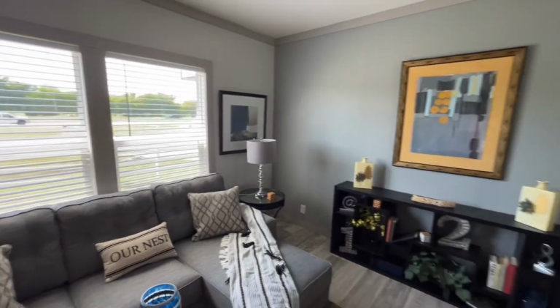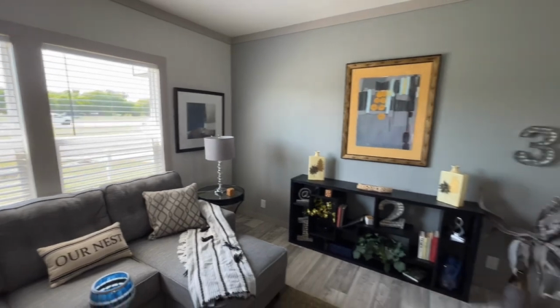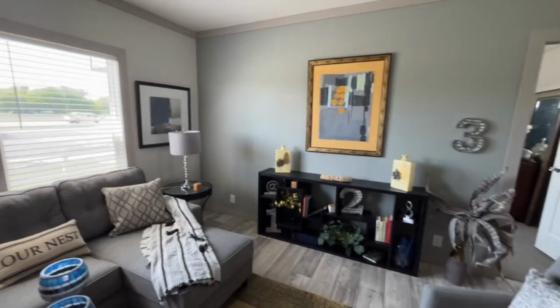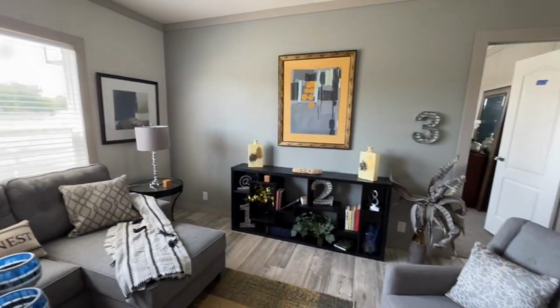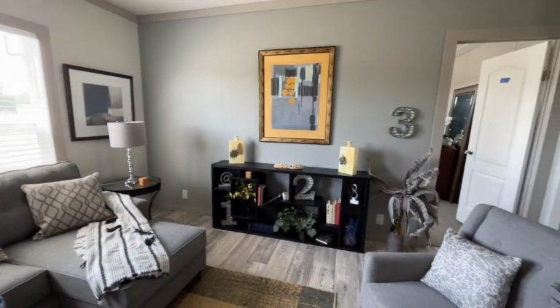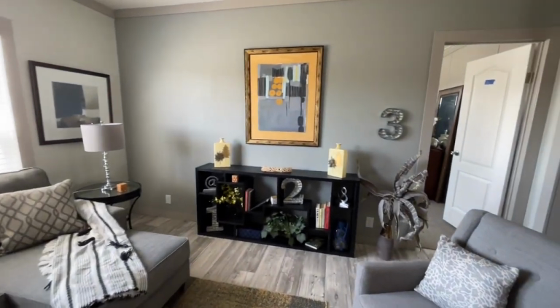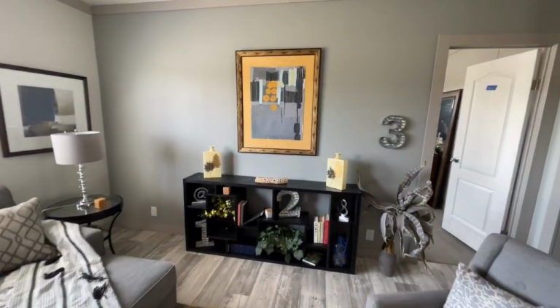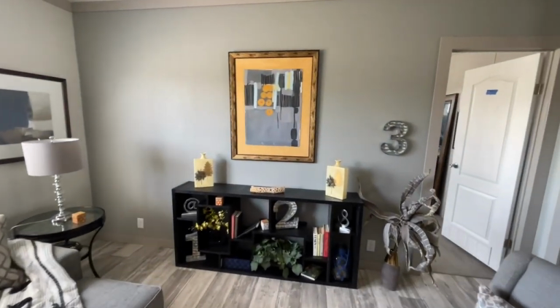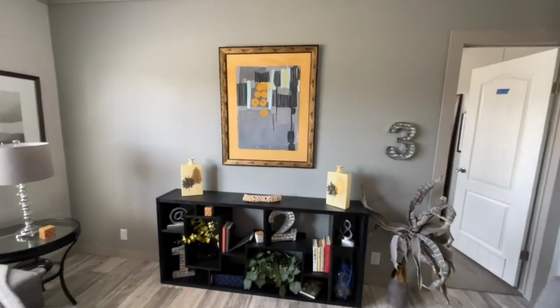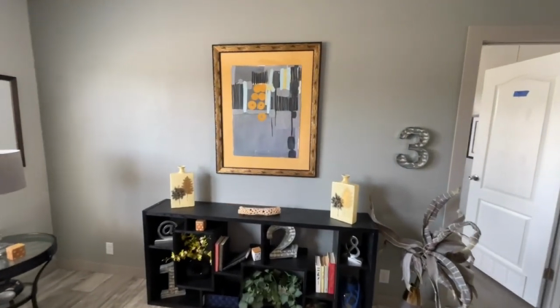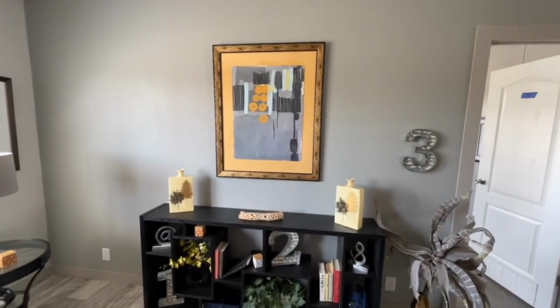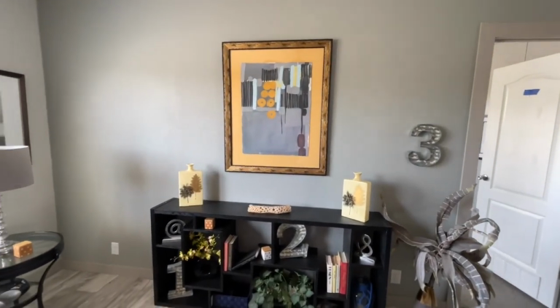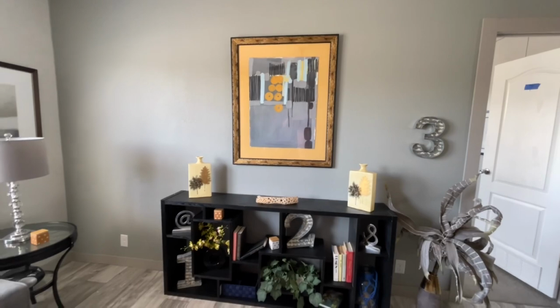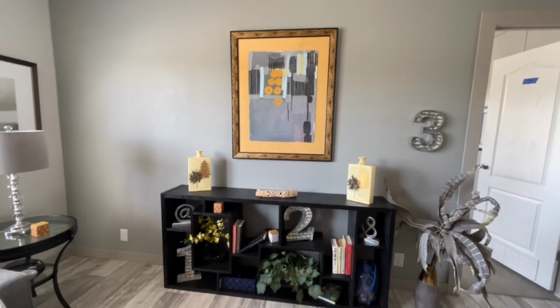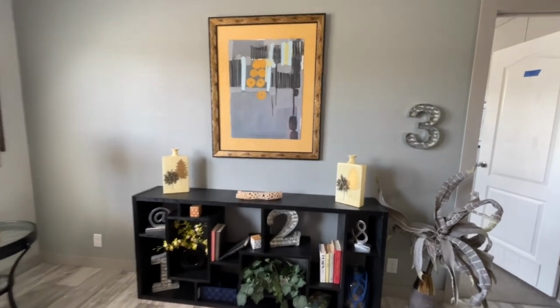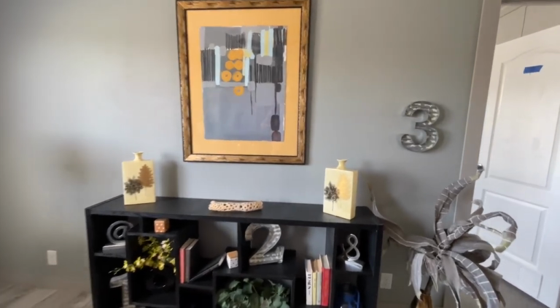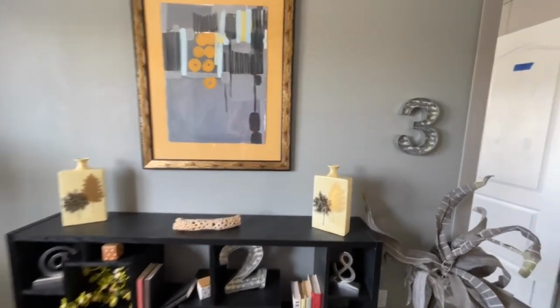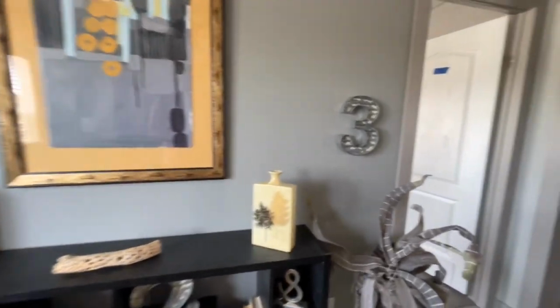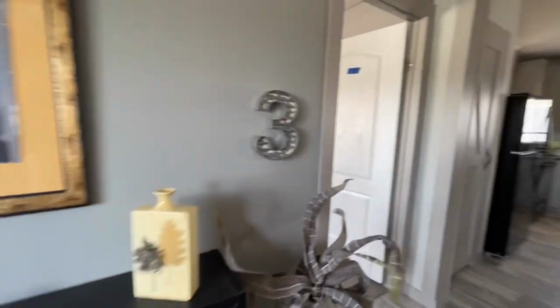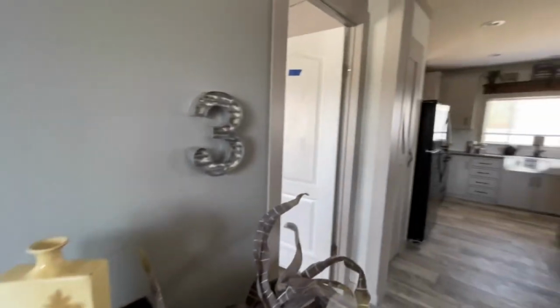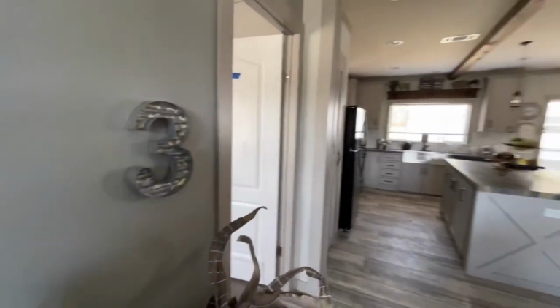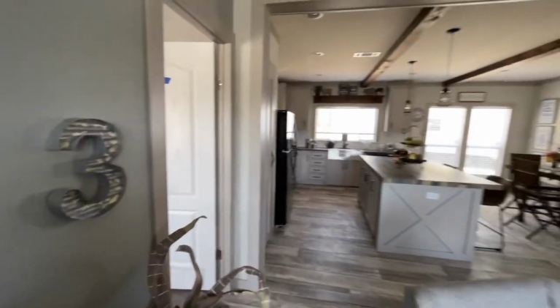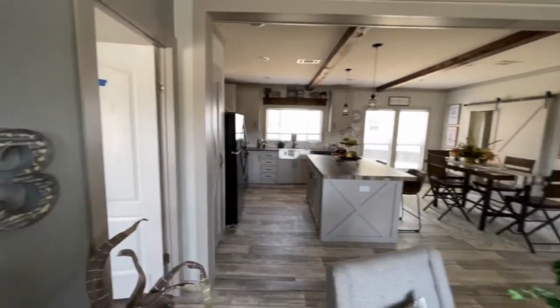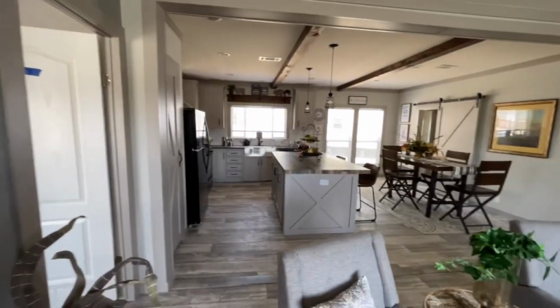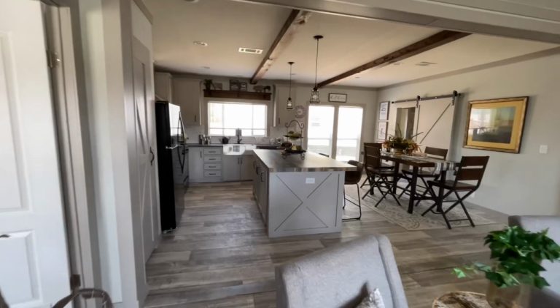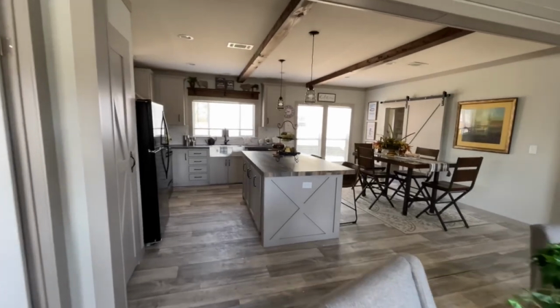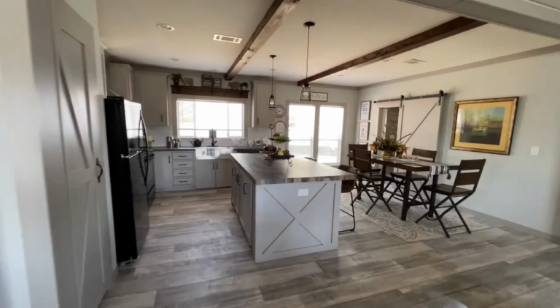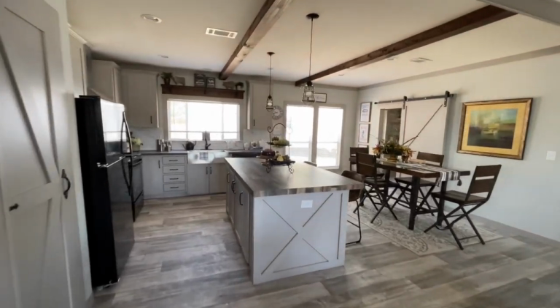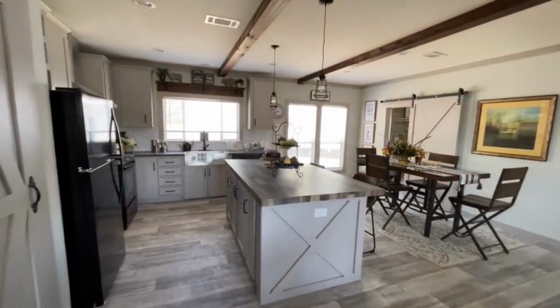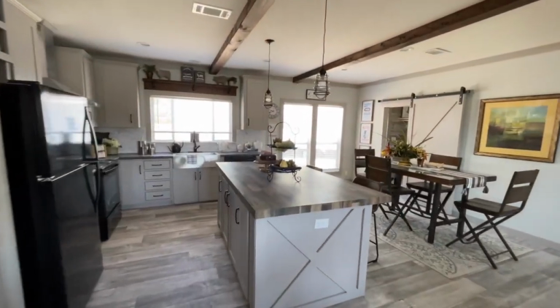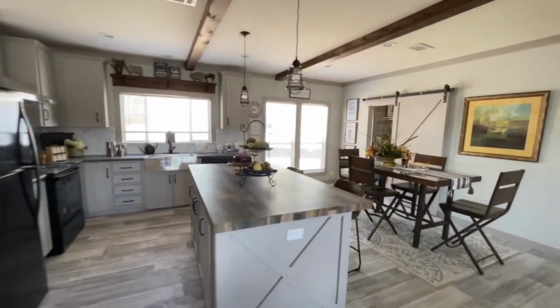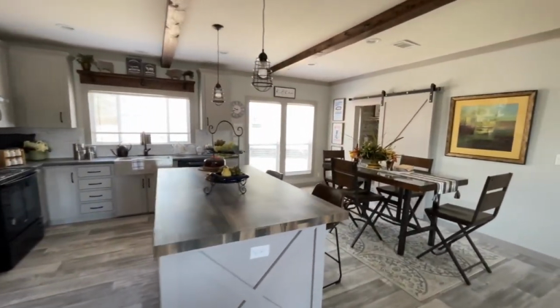You've got a little entertainment center over here with a spot to put the TV.